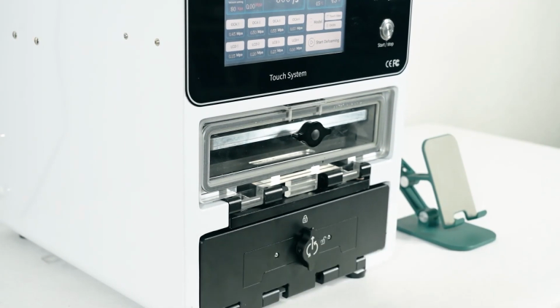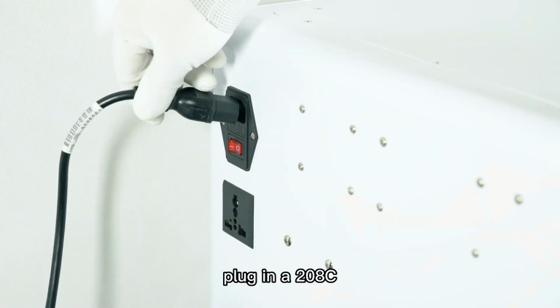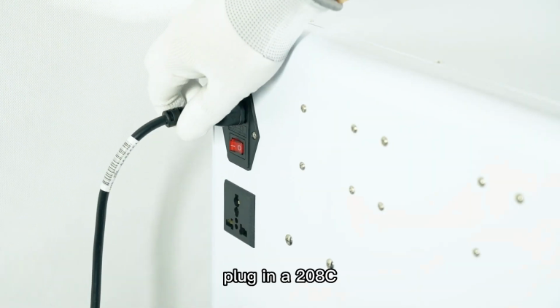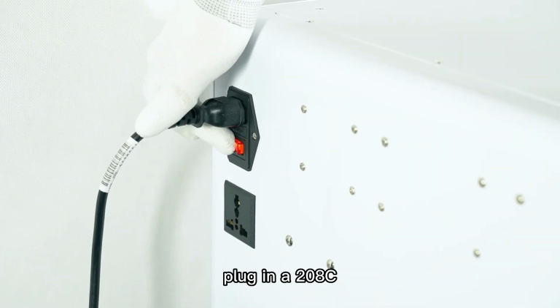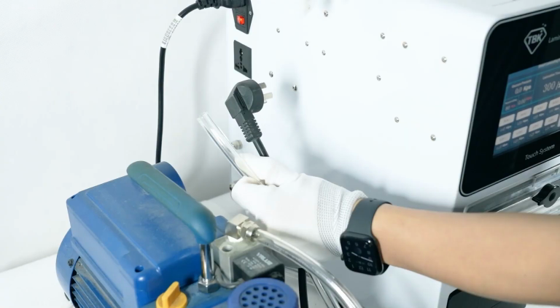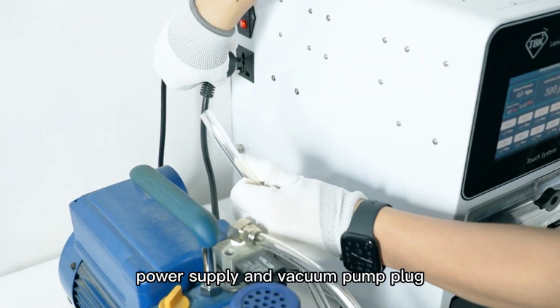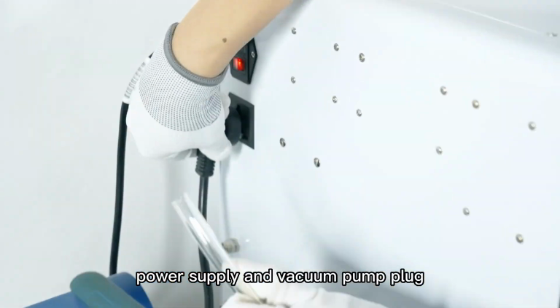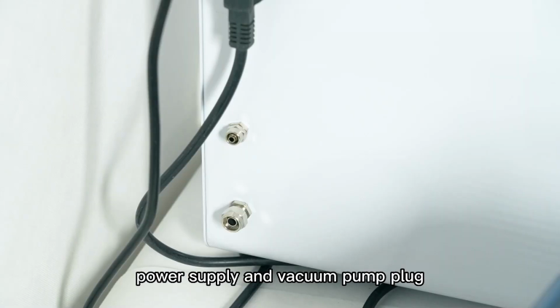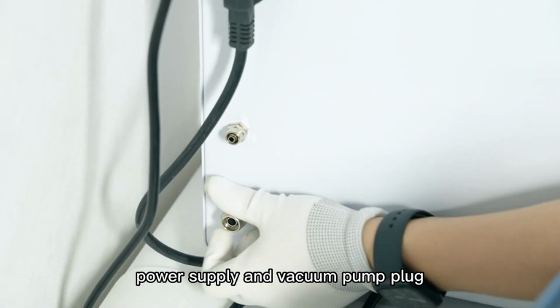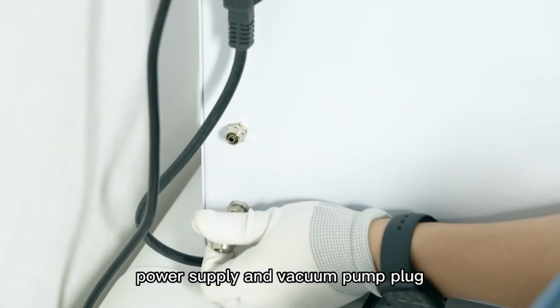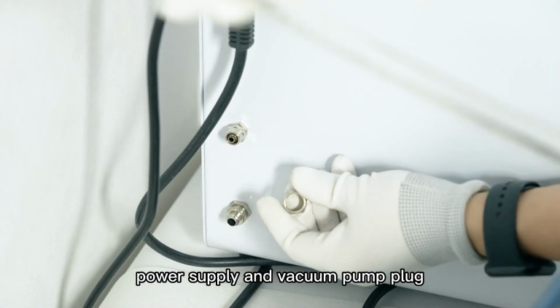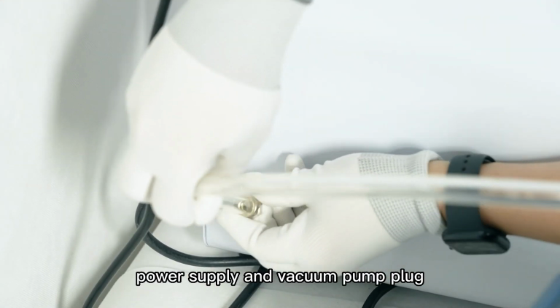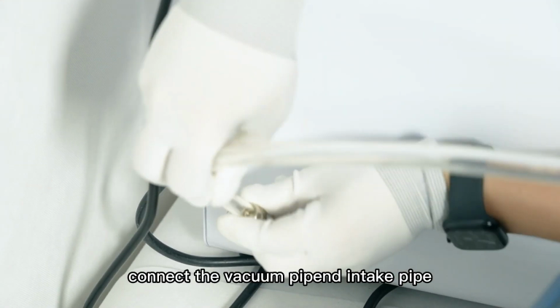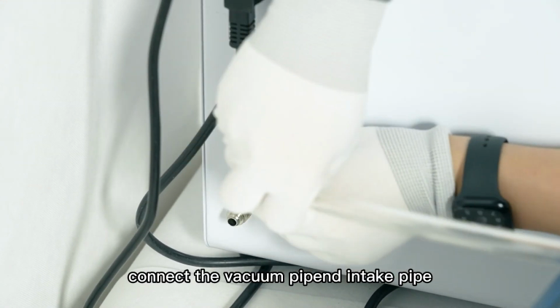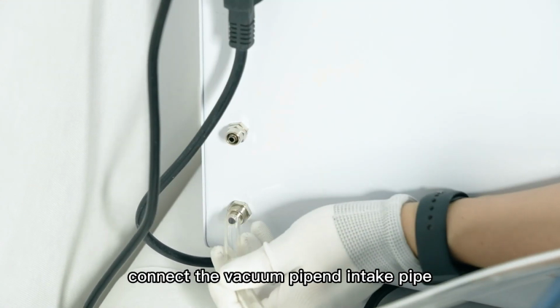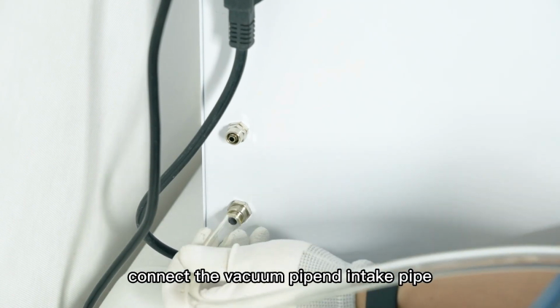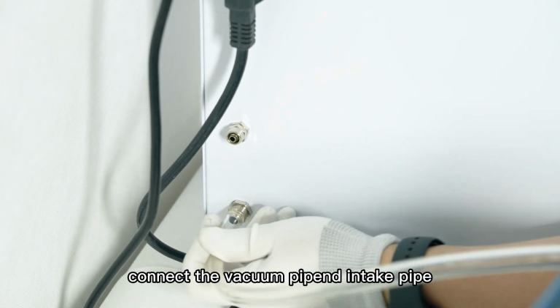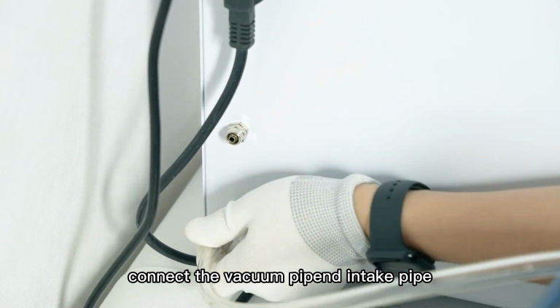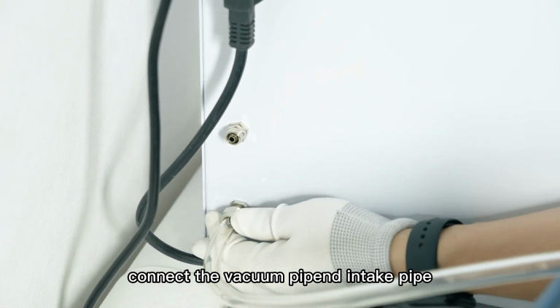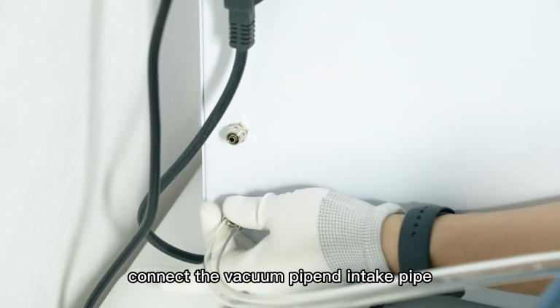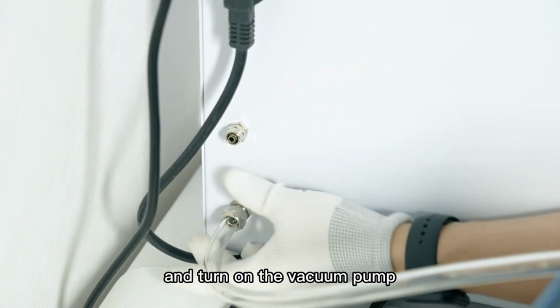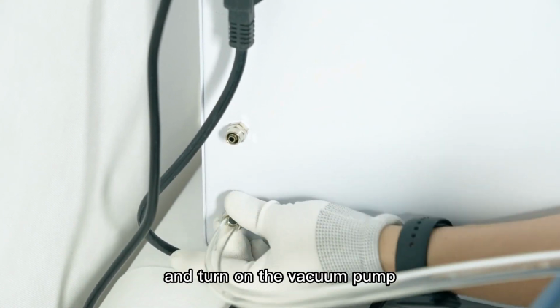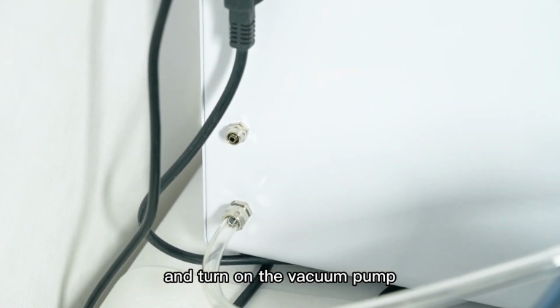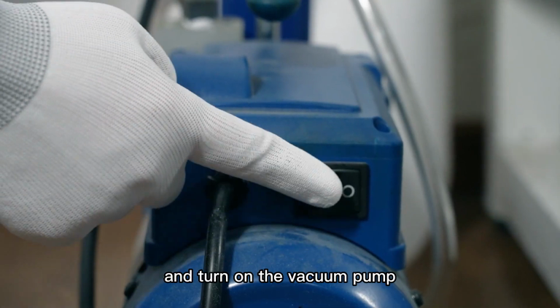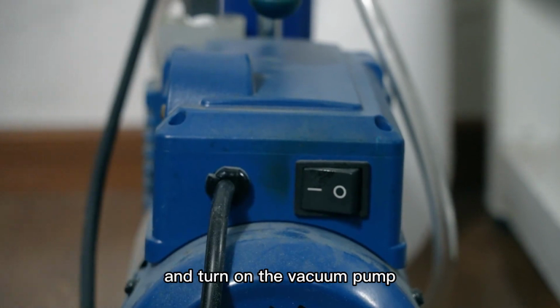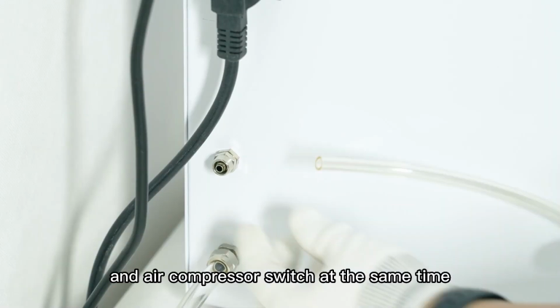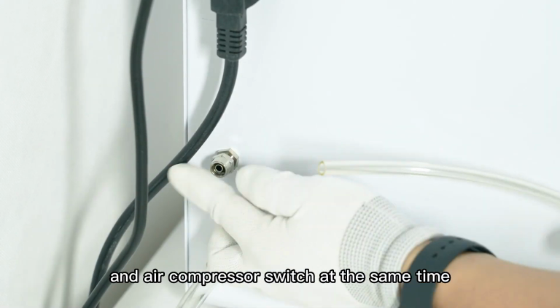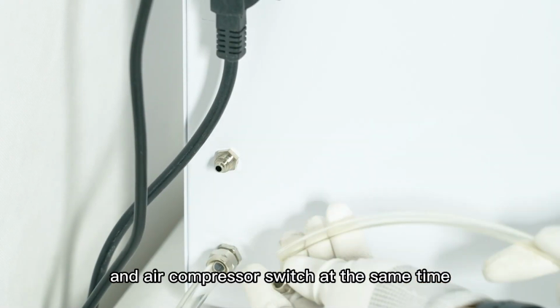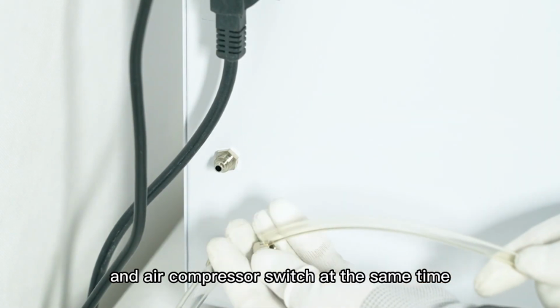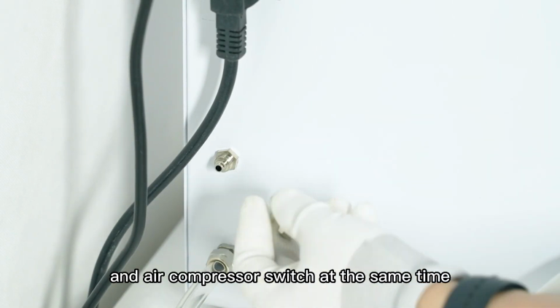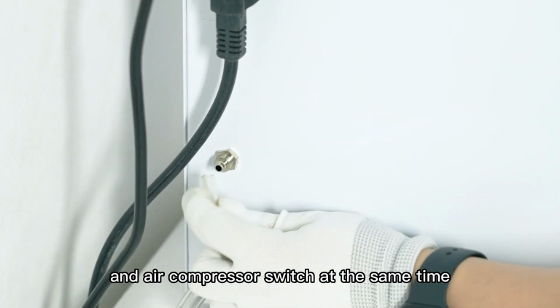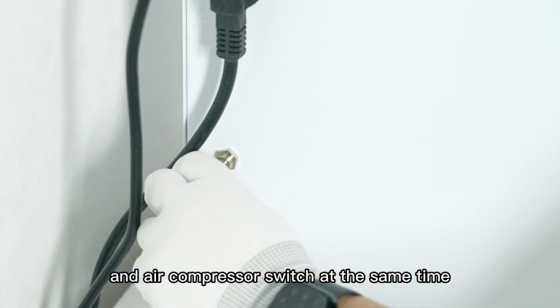Plug in the 208C power supply and vacuum pump plug. Connect the vacuum pipeline intake pipe, then turn on the vacuum pump and air compressor switch at the same time.